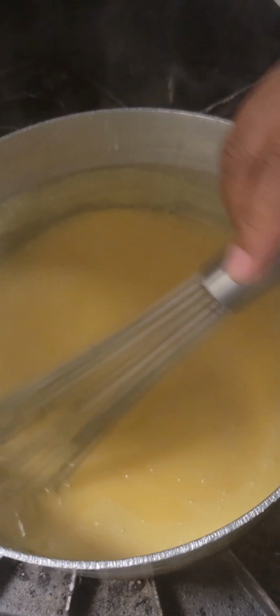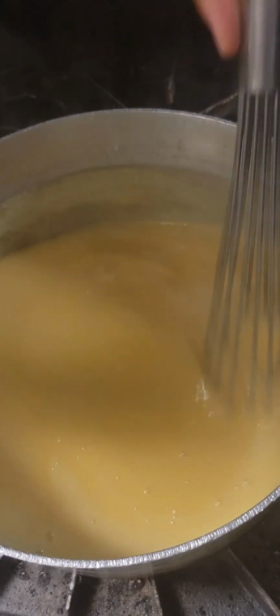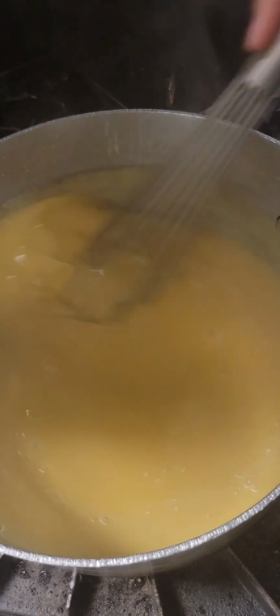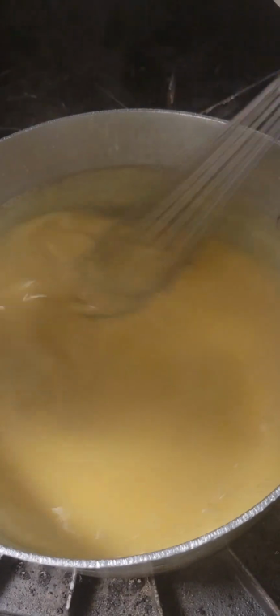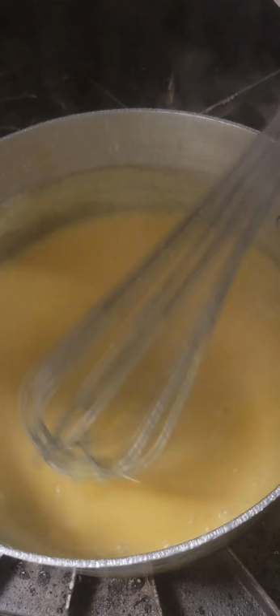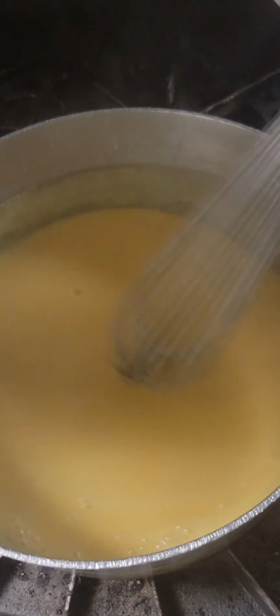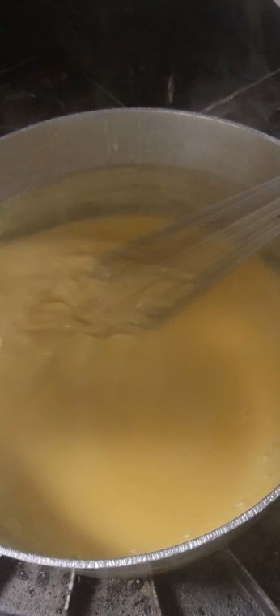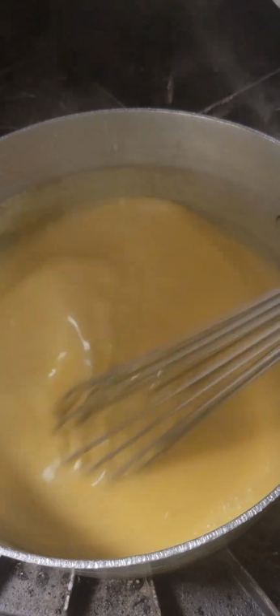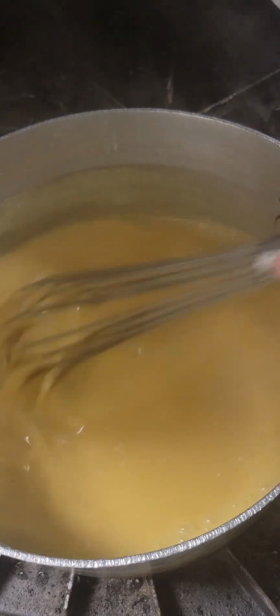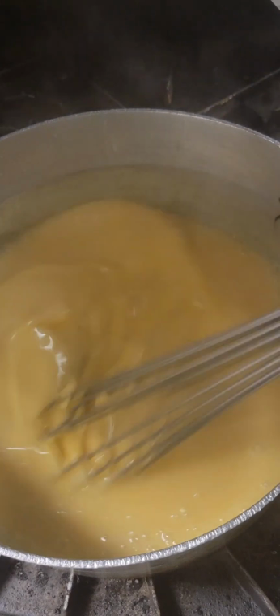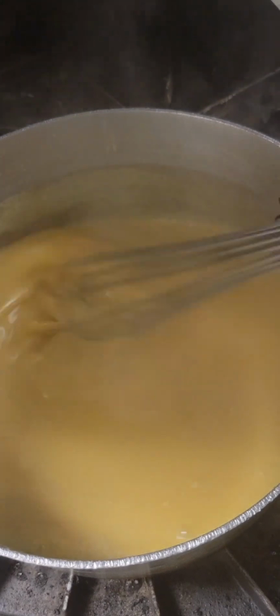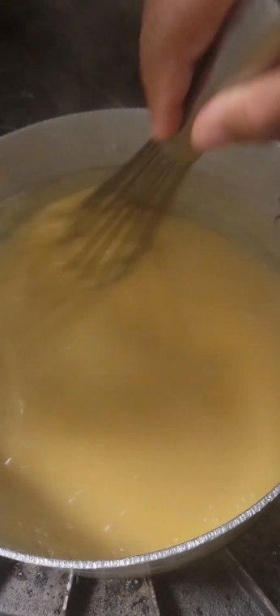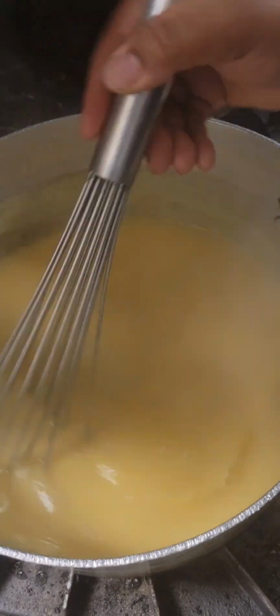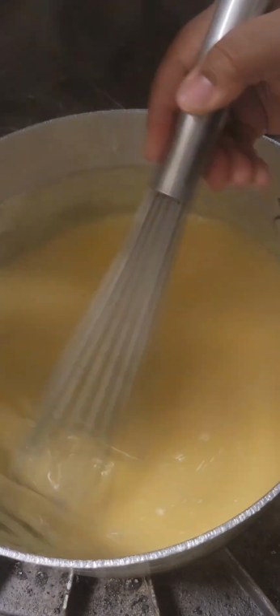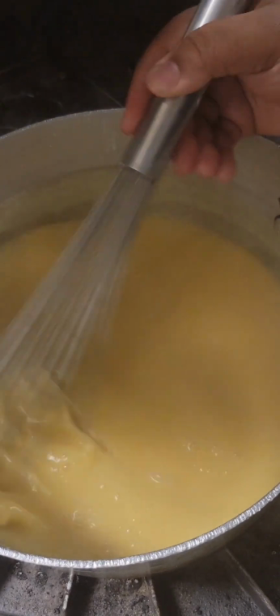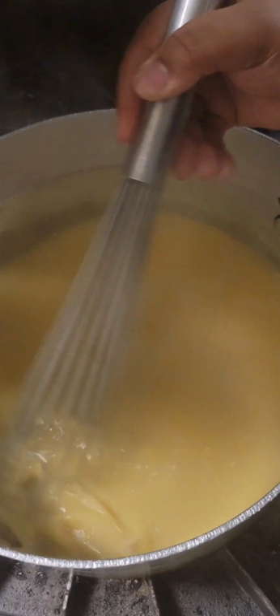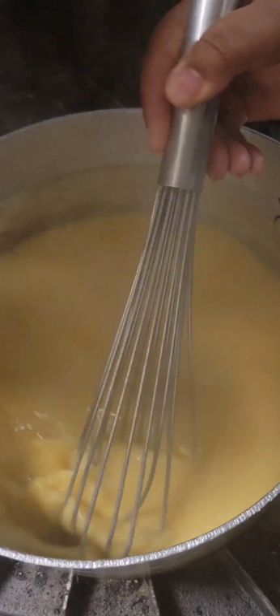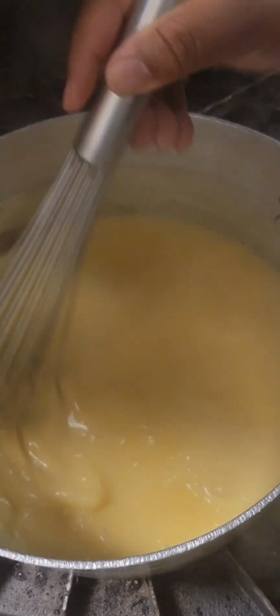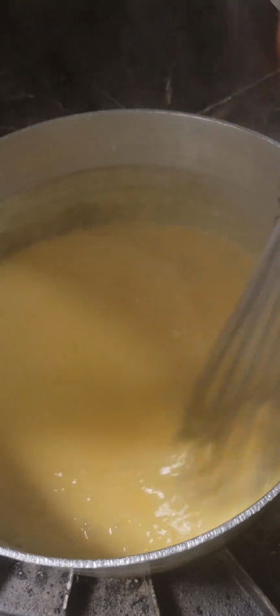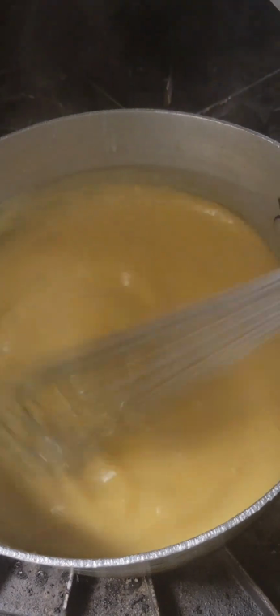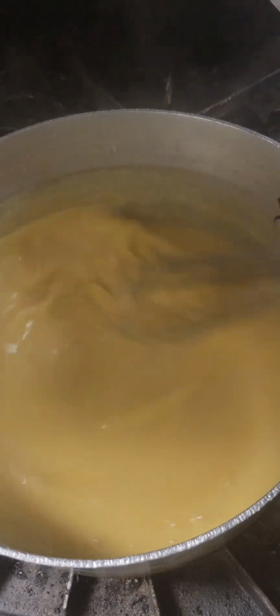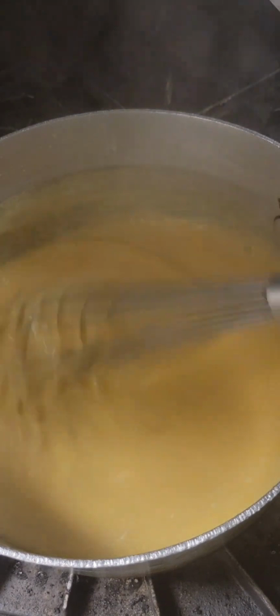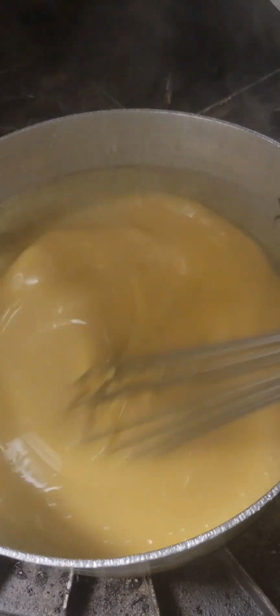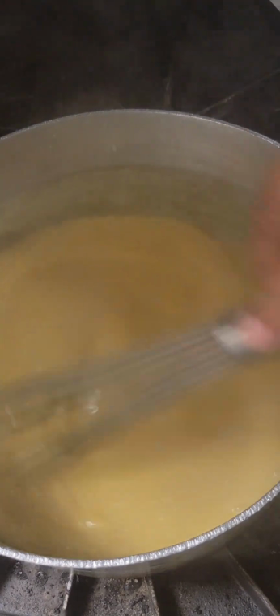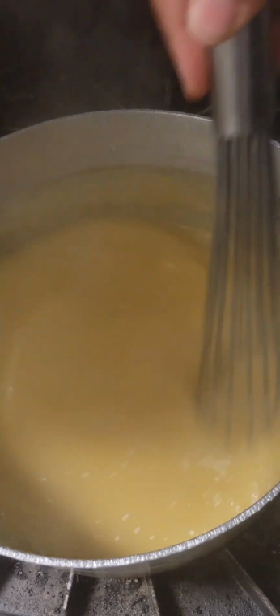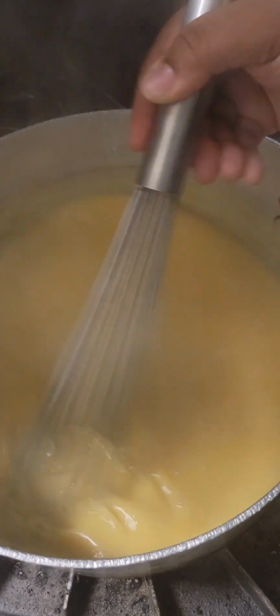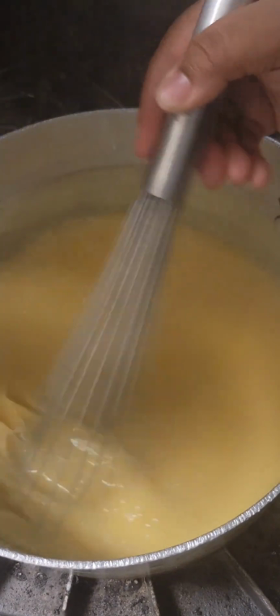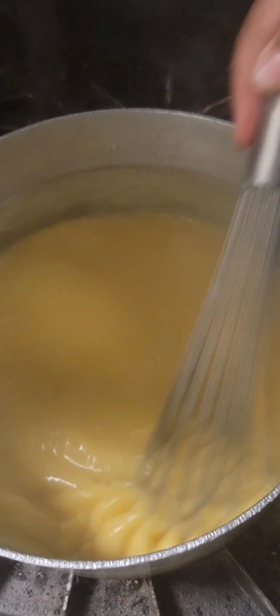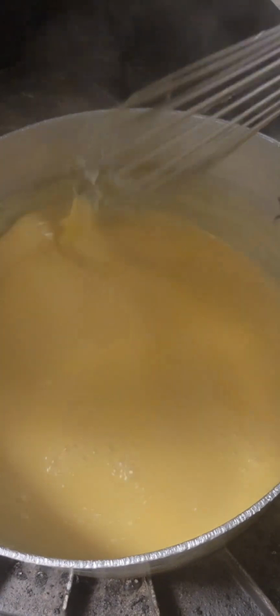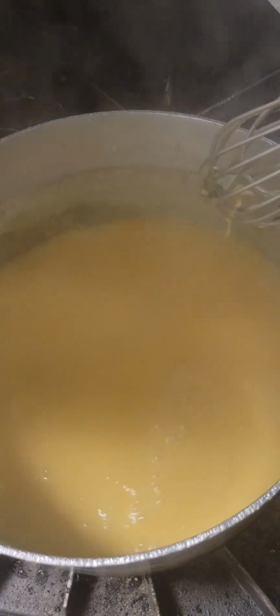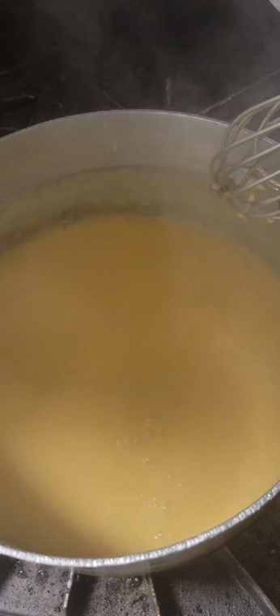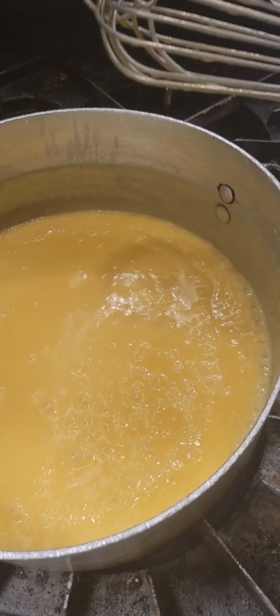You can see our mixture is starting to thicken just a little bit — this is about three to four minutes later and I'm still whisking. We're going to check in about another three or four minutes and I'll show you what that looks like.